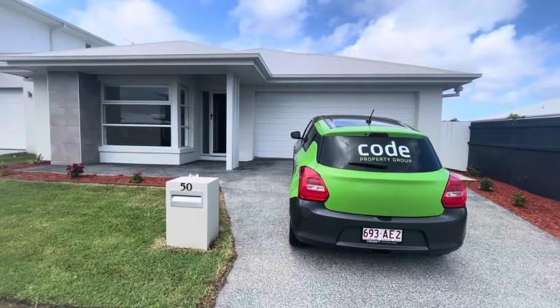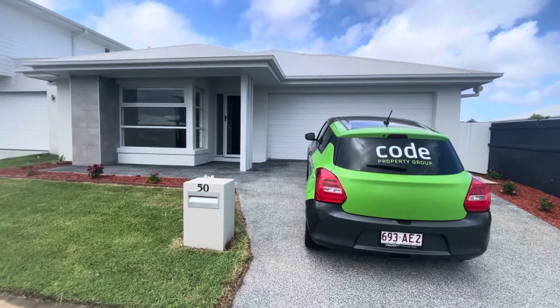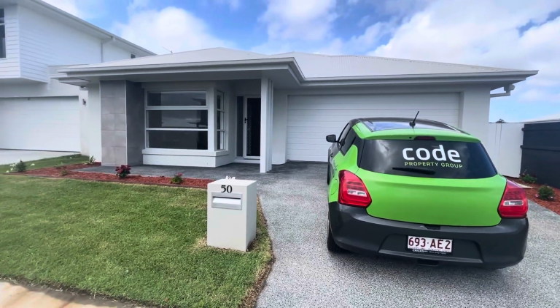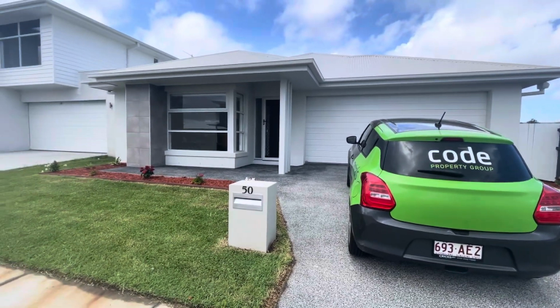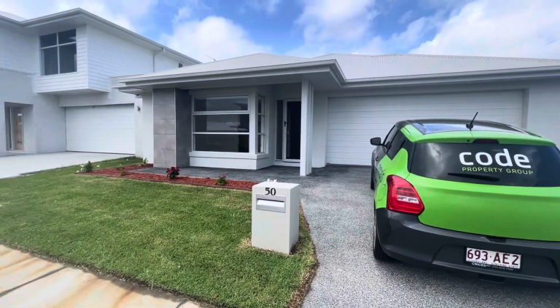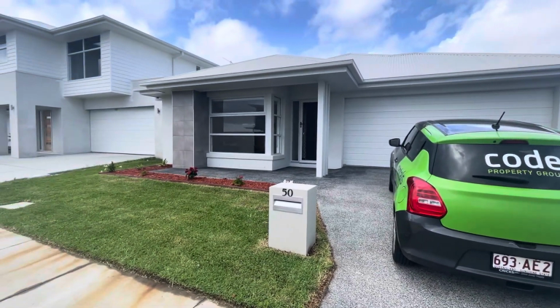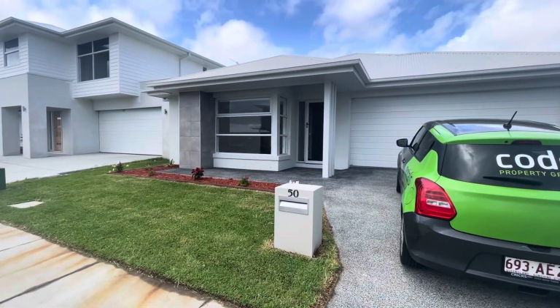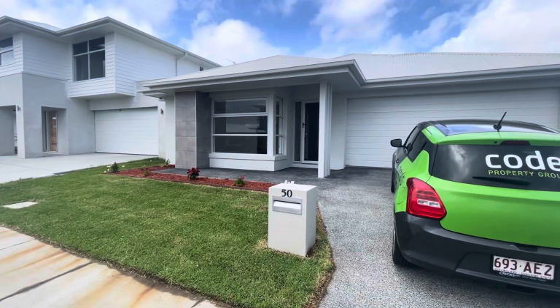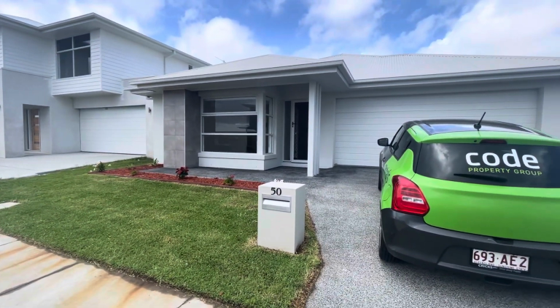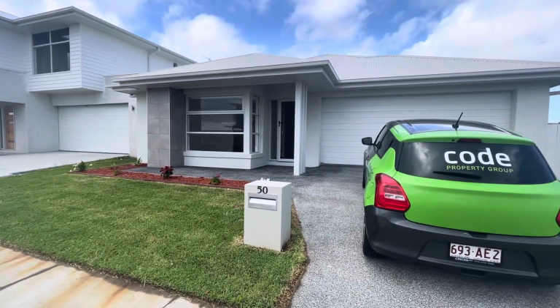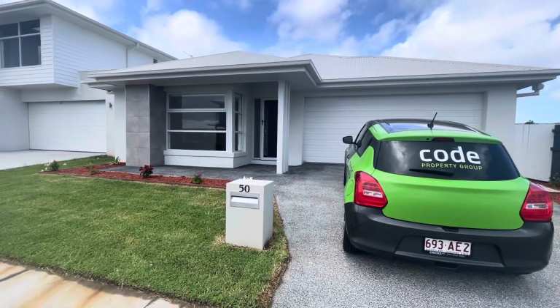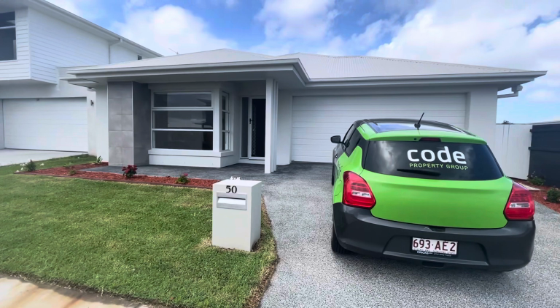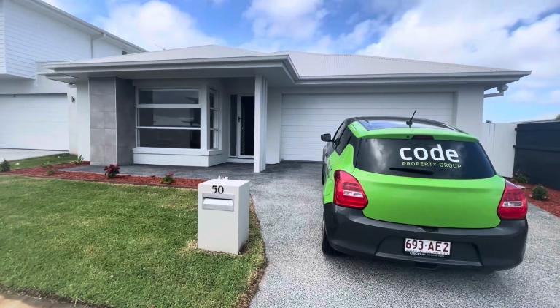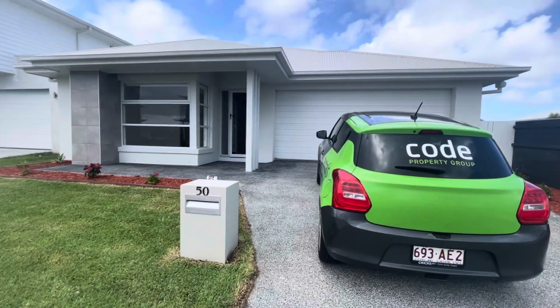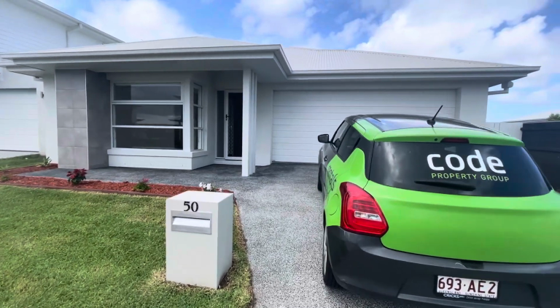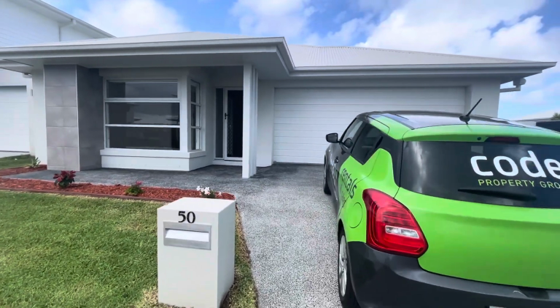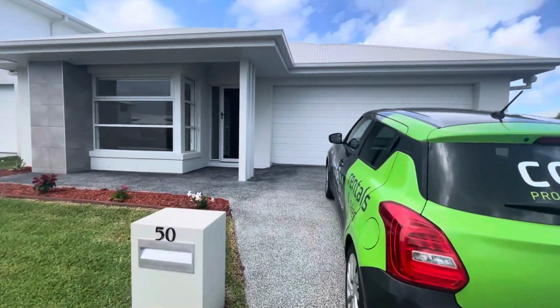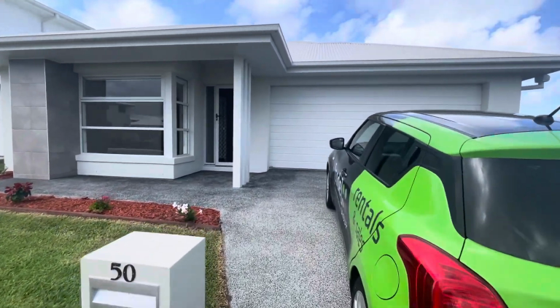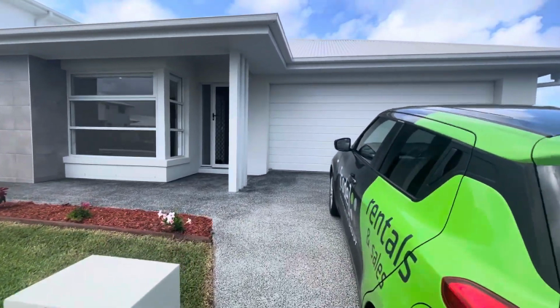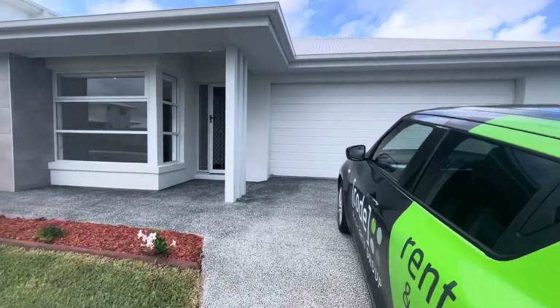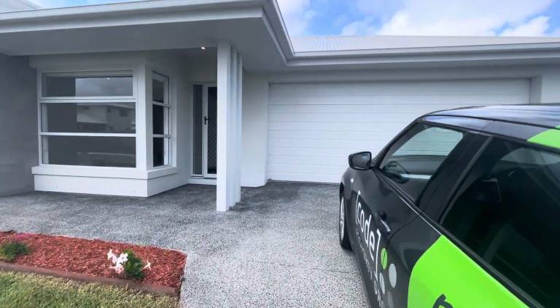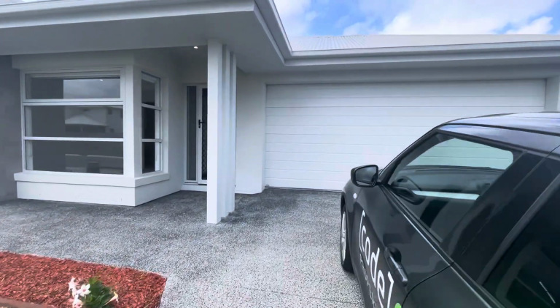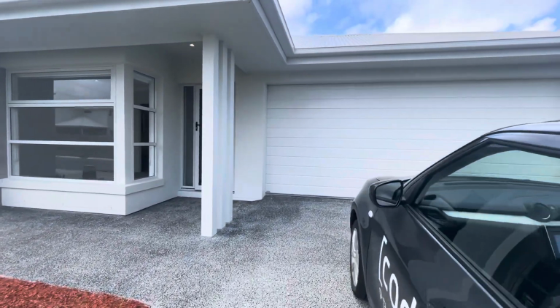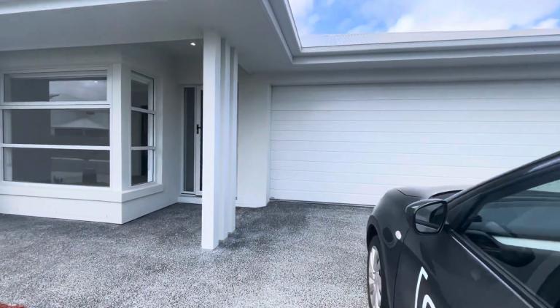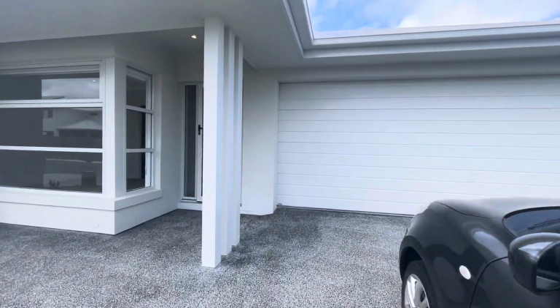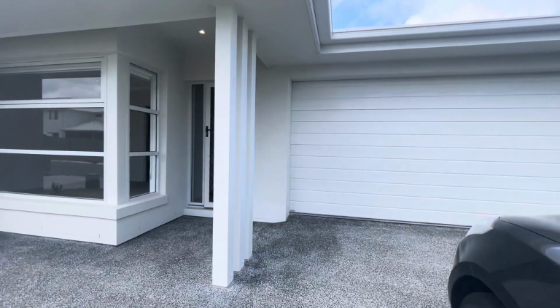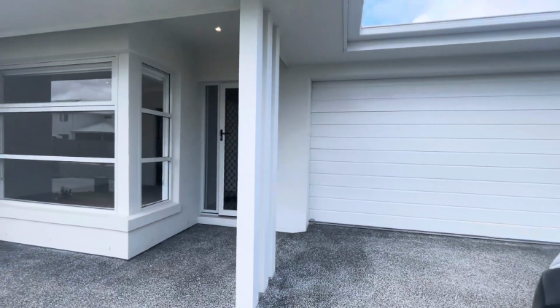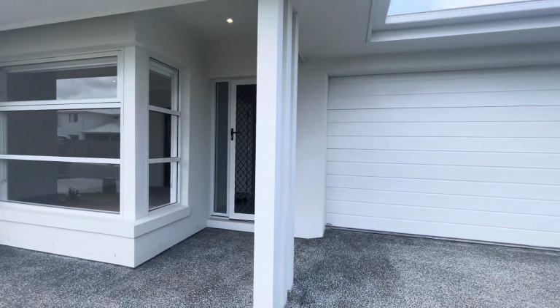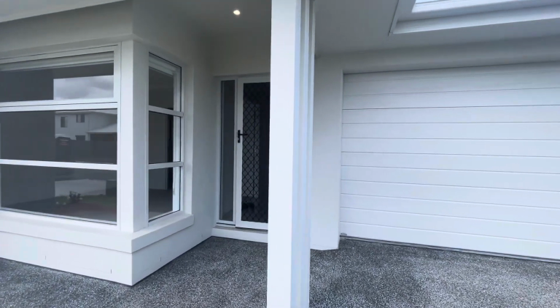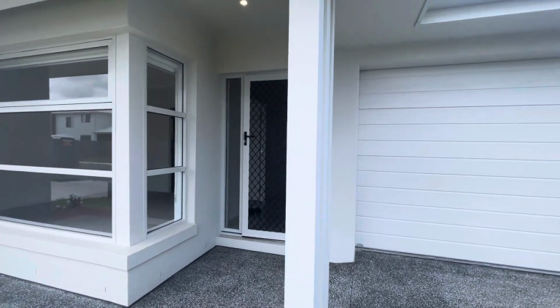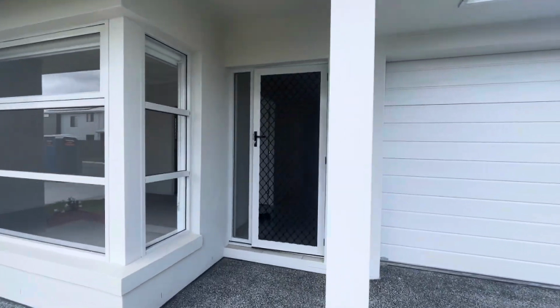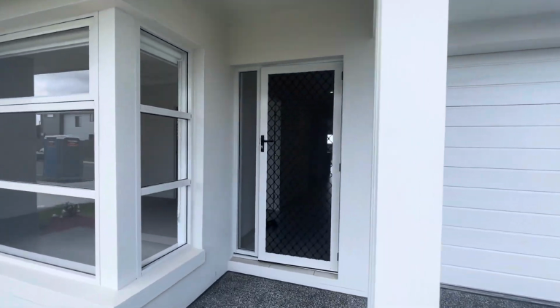Hello and welcome to 50 Burram Crescent here in Naremba. This four bedroom, two bathroom, double lock-up garage property is available here at Code Property Group.